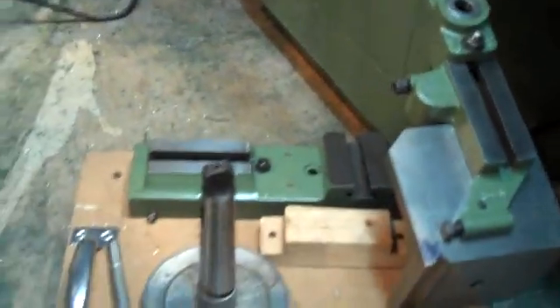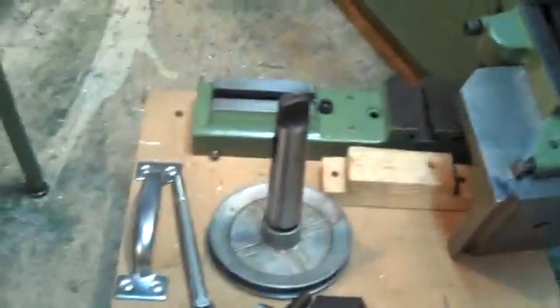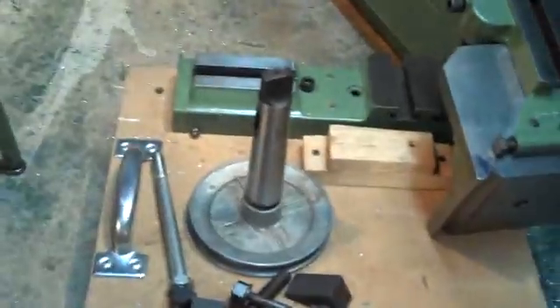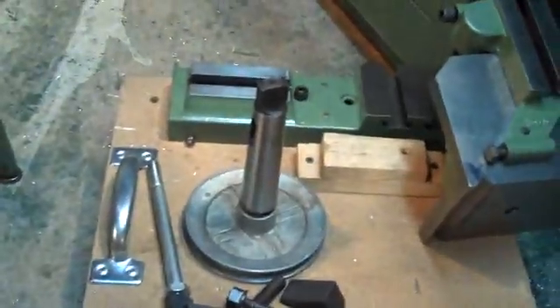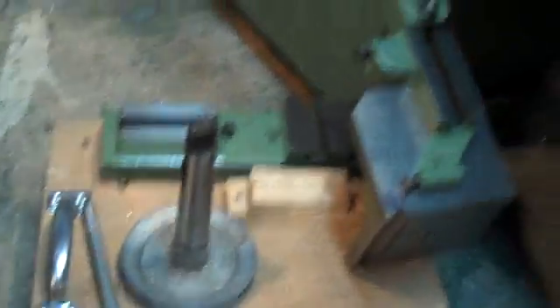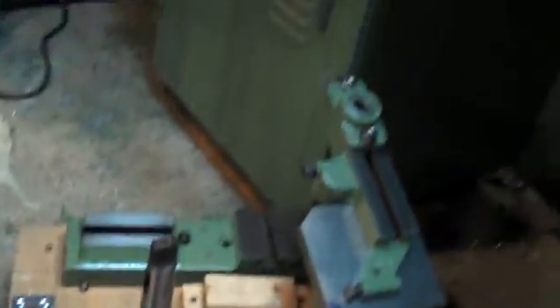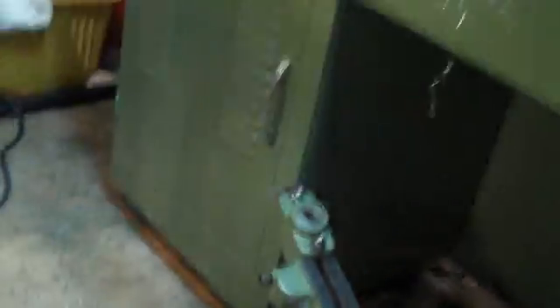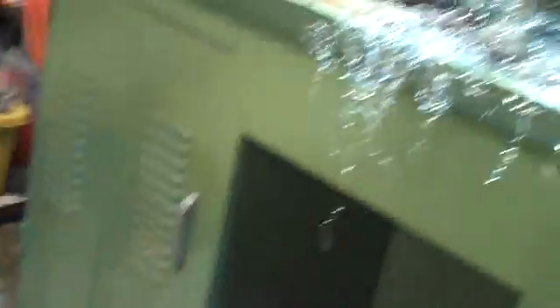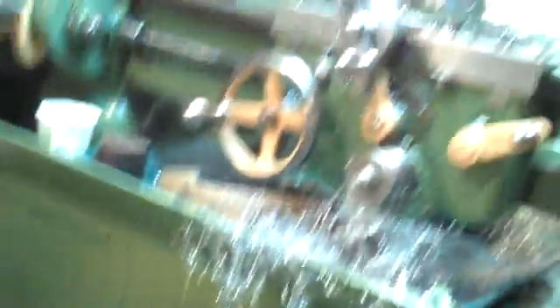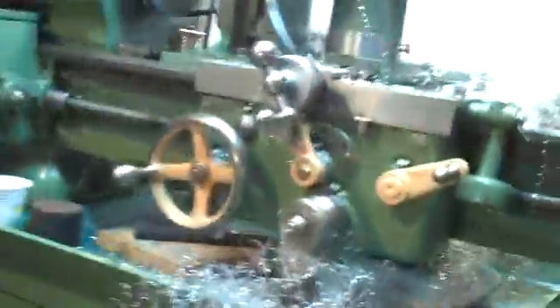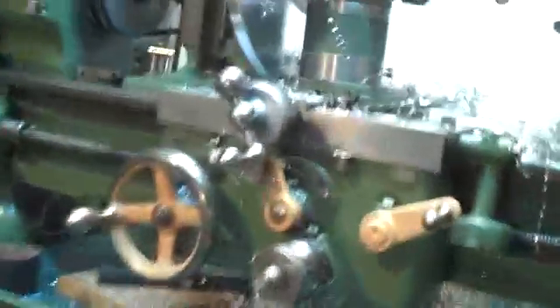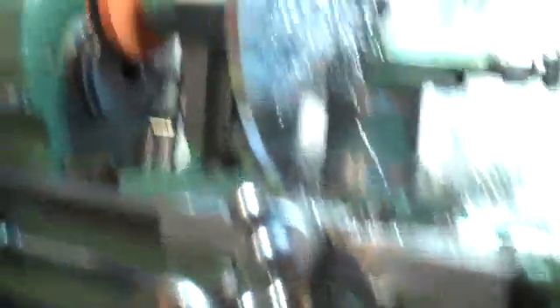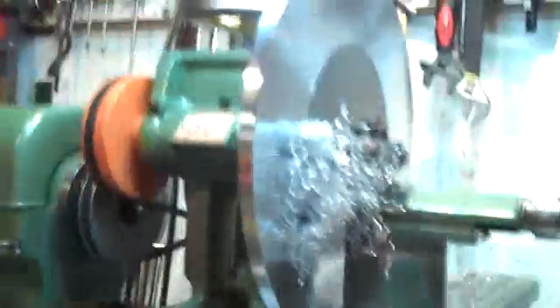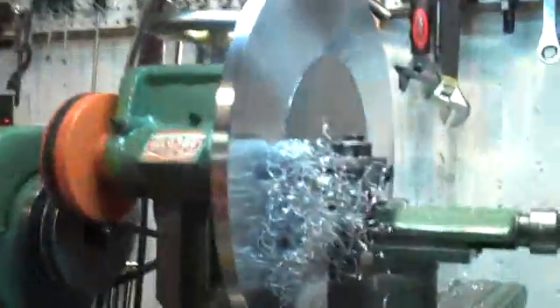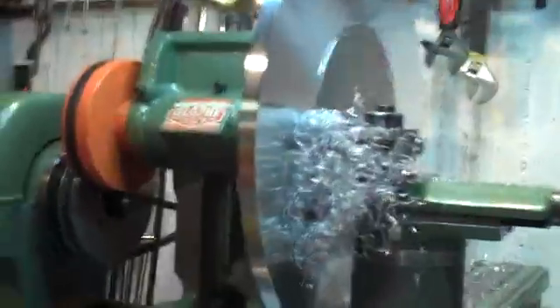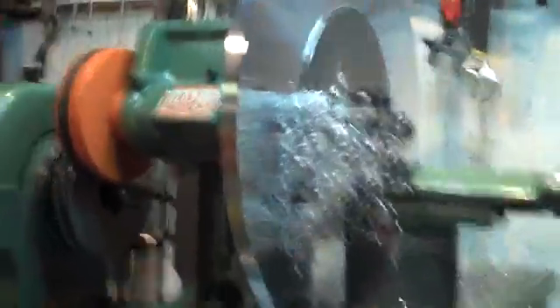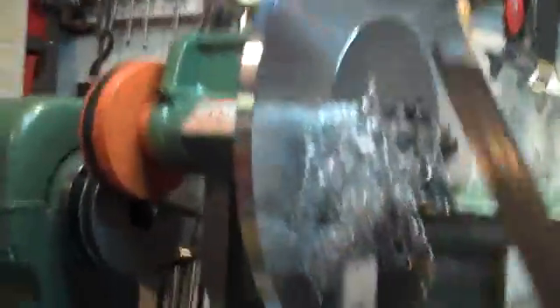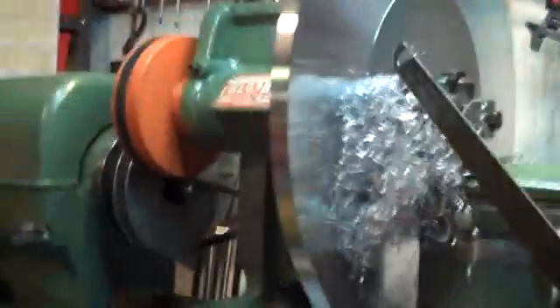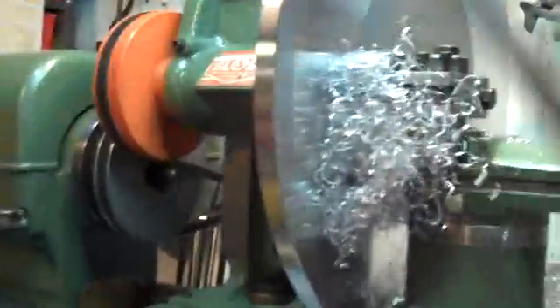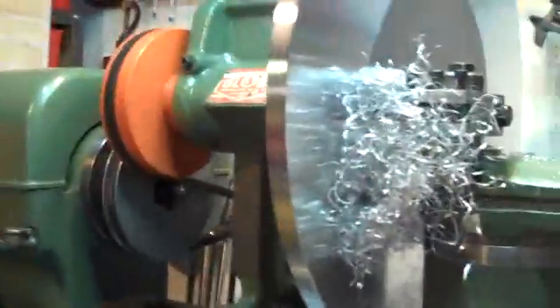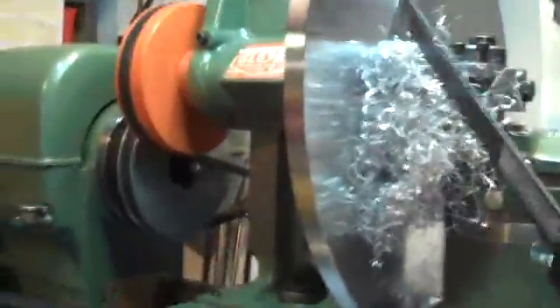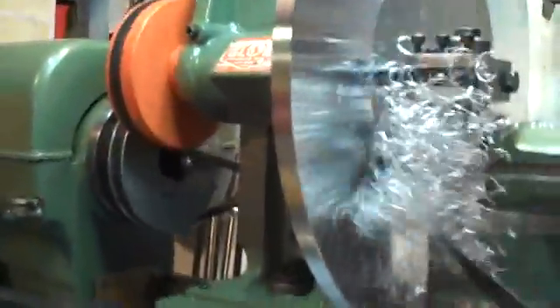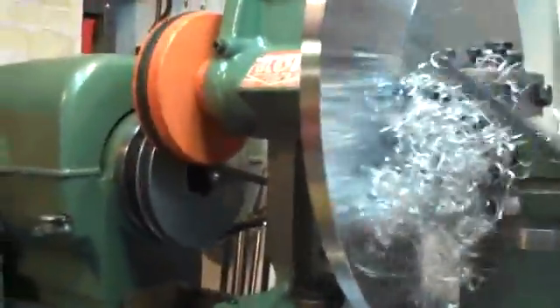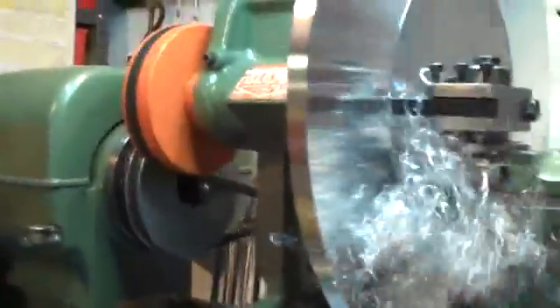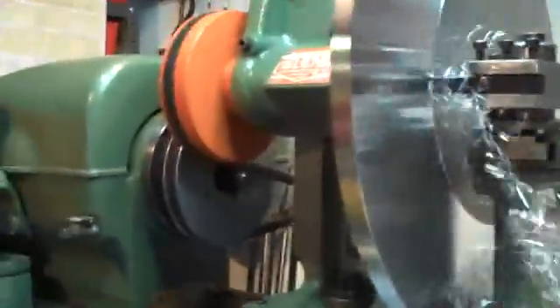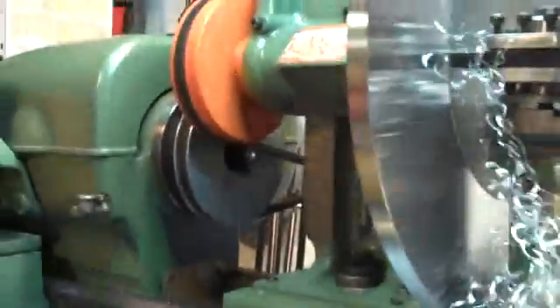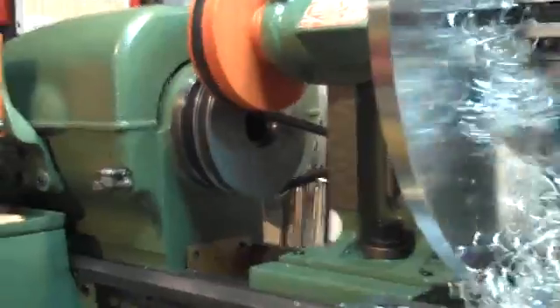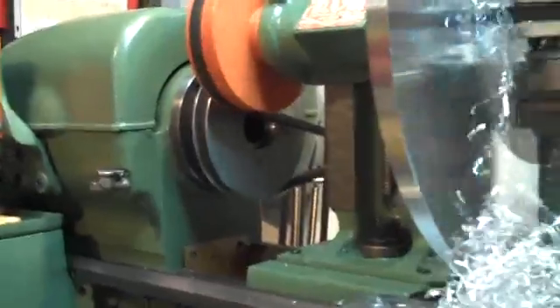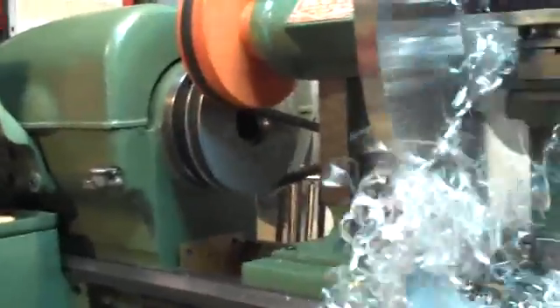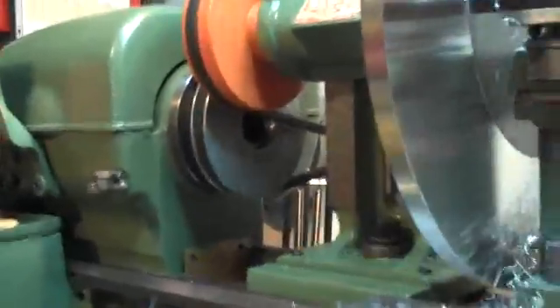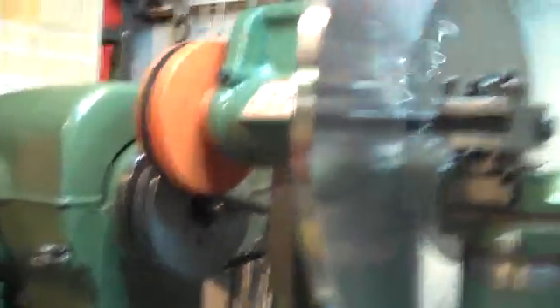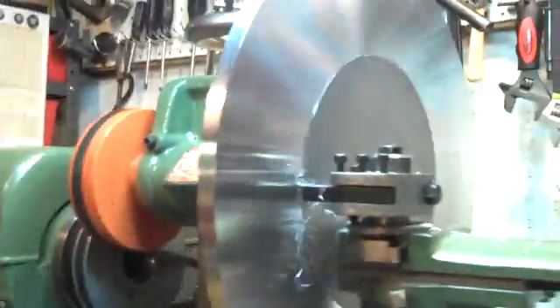So these are some of the accessories made to allow this amazing attachment to be used on either lathe. A lot of fun. A great design.